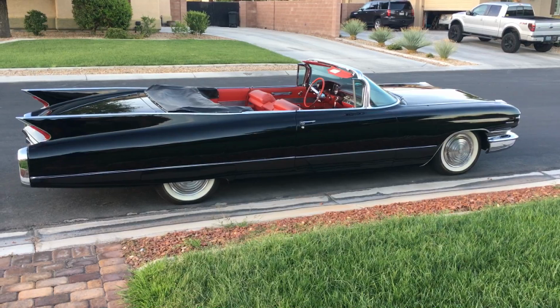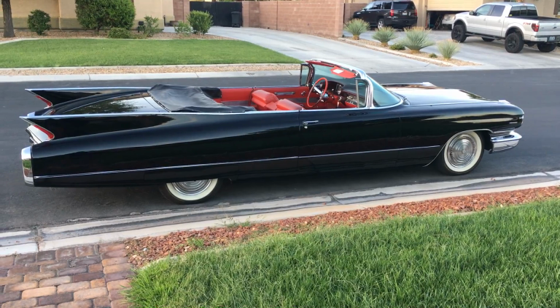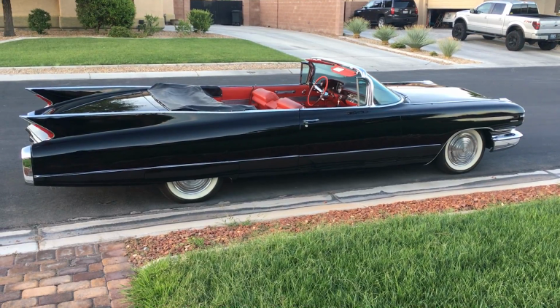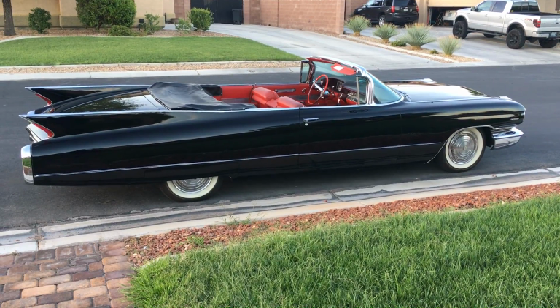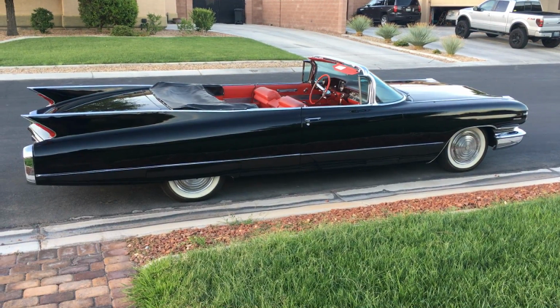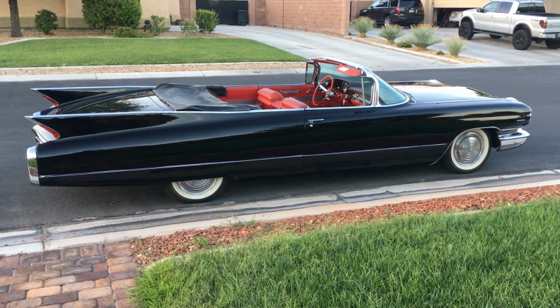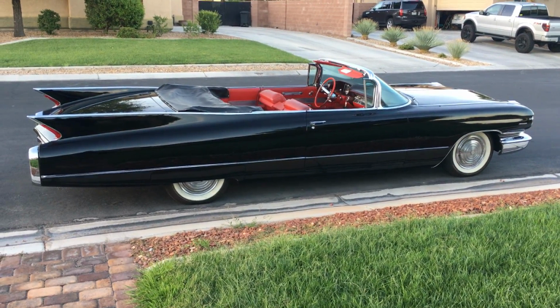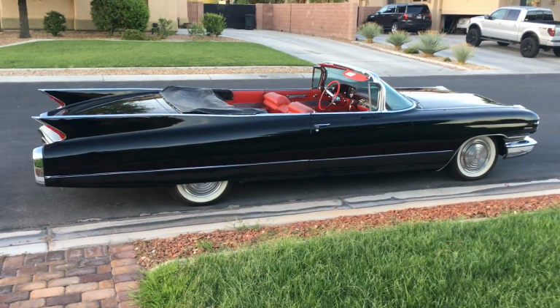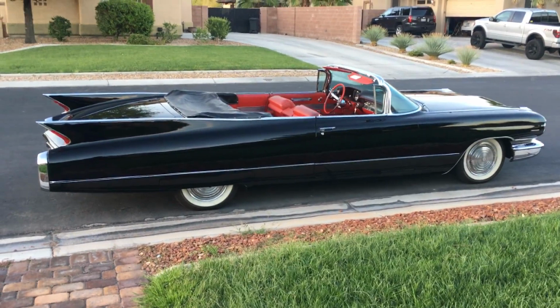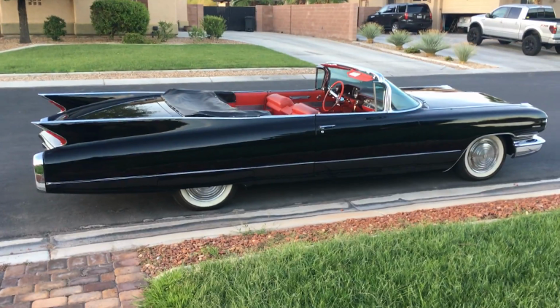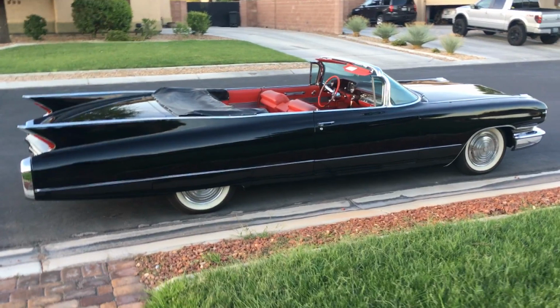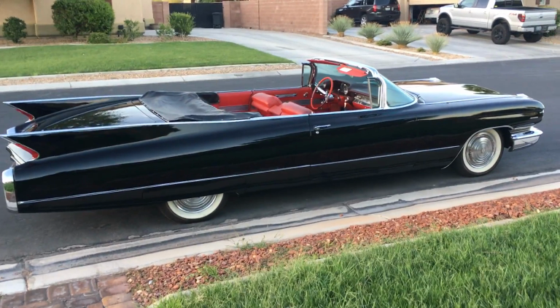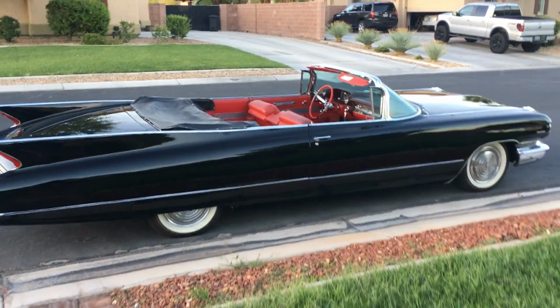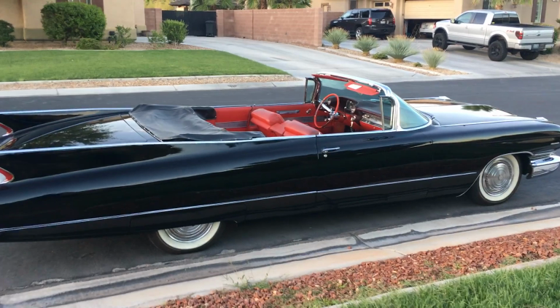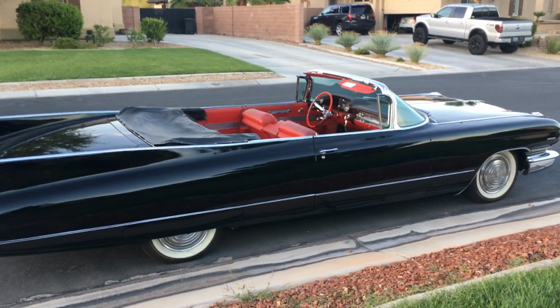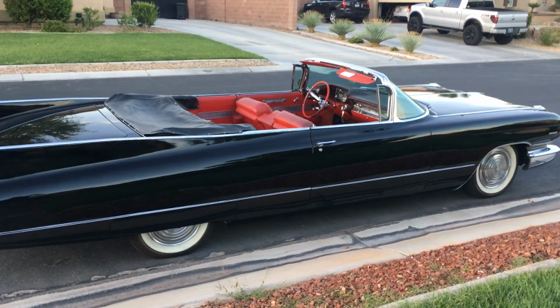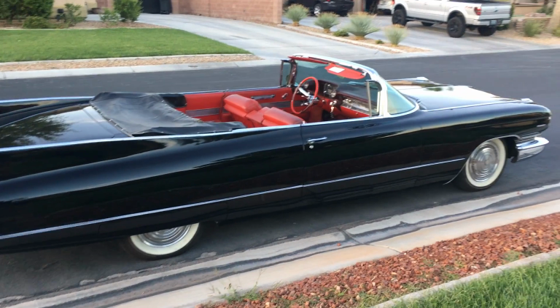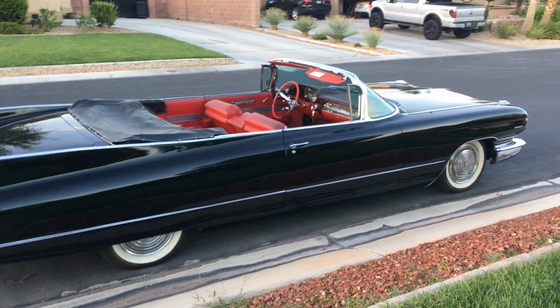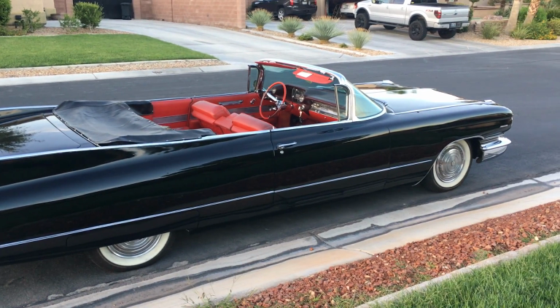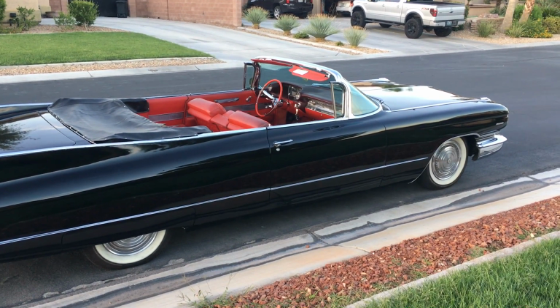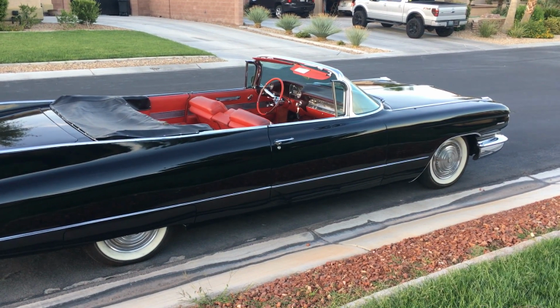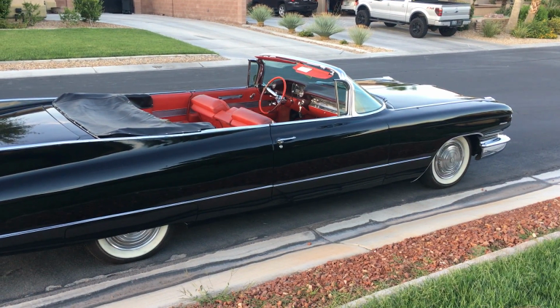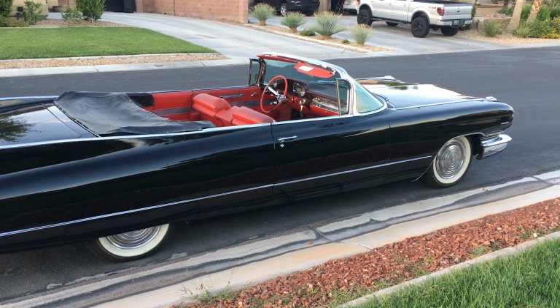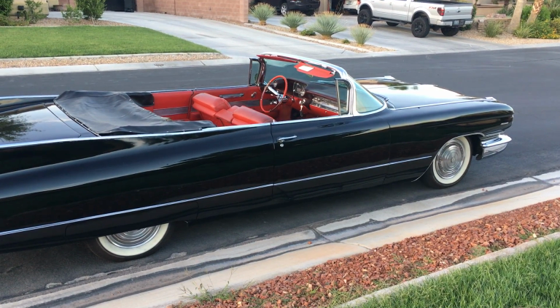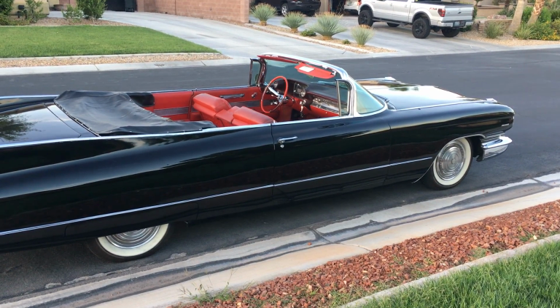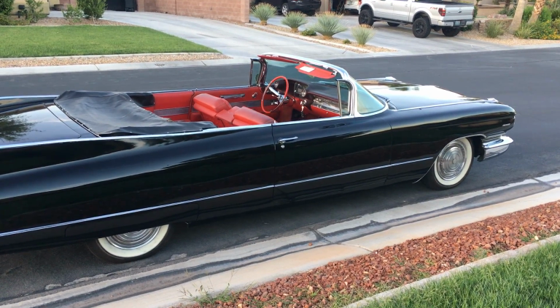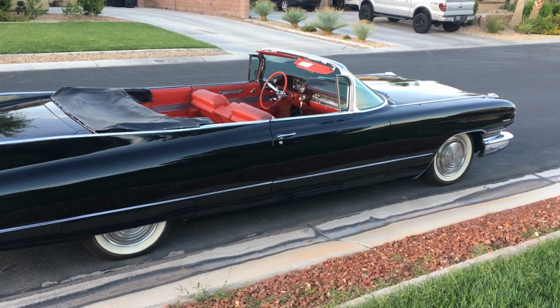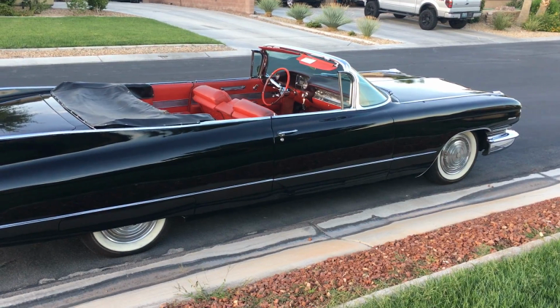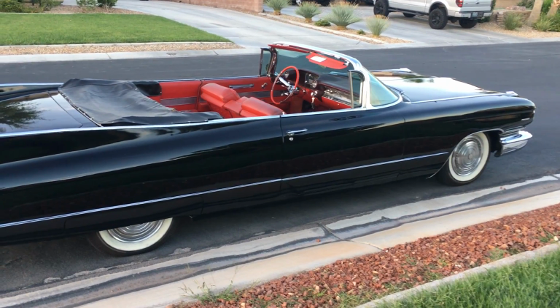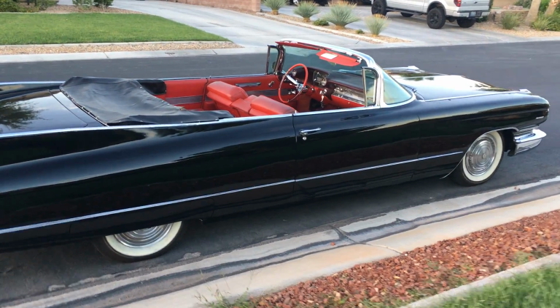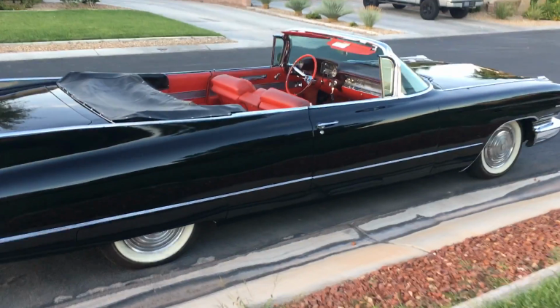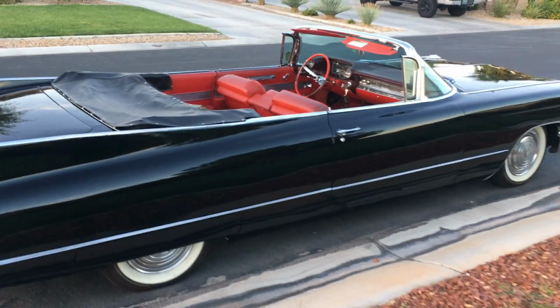The tires maybe have 500 miles on them. They're Coker whitewalls. They were on it when I got it — the previous owner had just put them on. He only had the car for a short amount of time and not many miles.